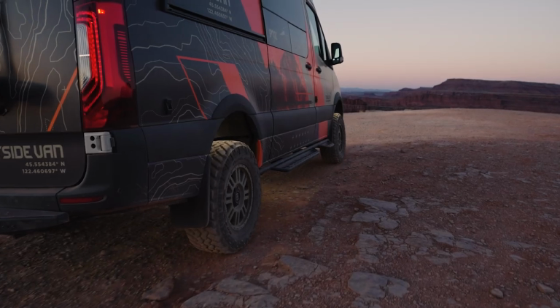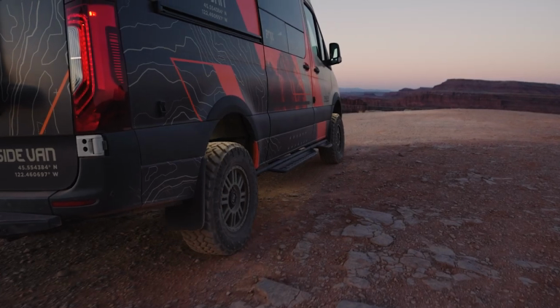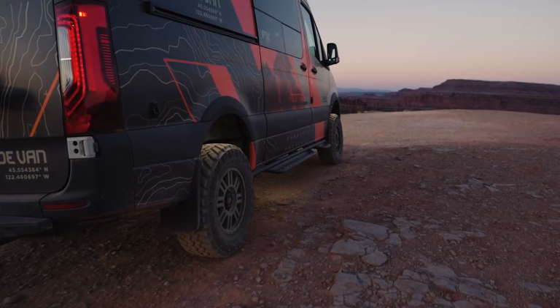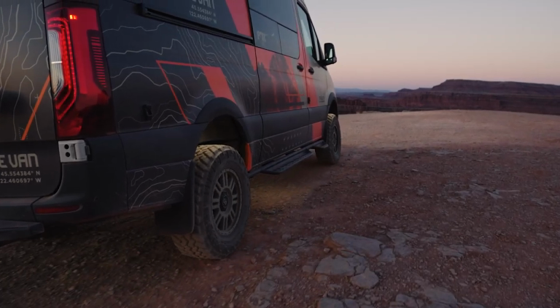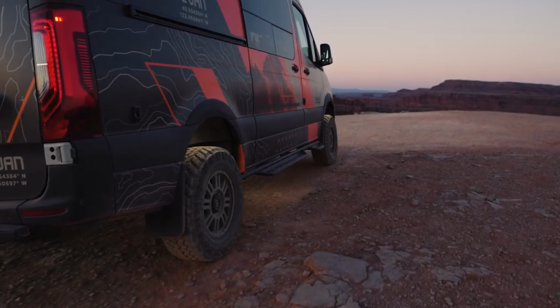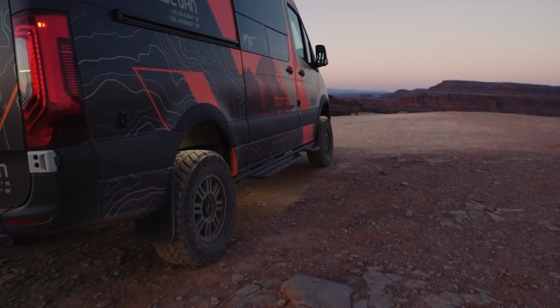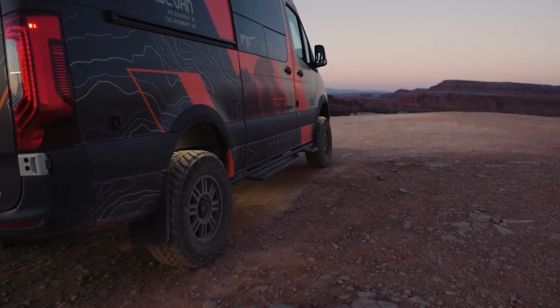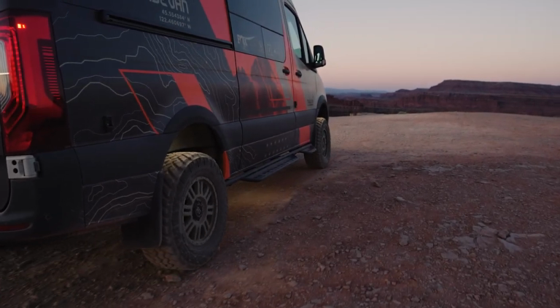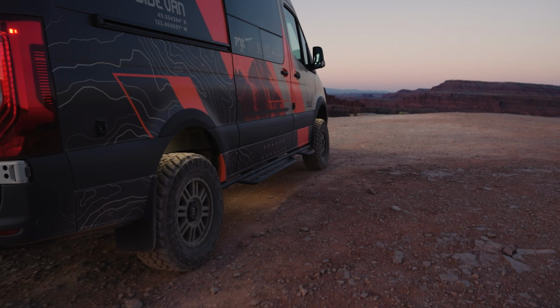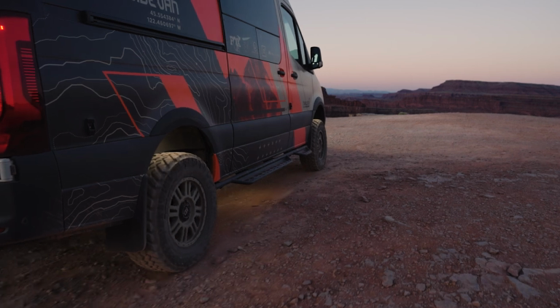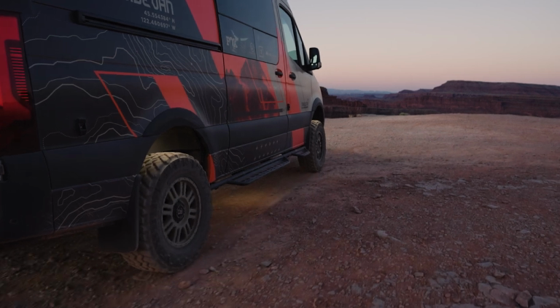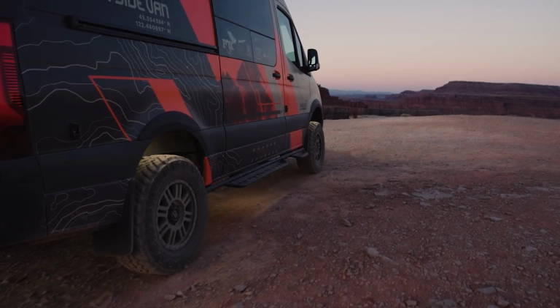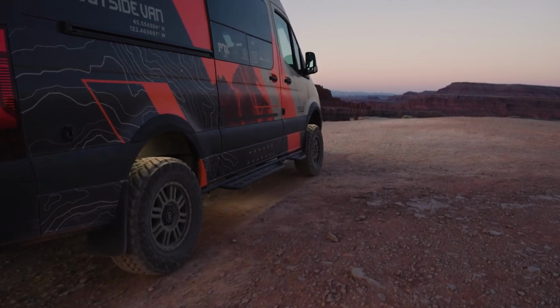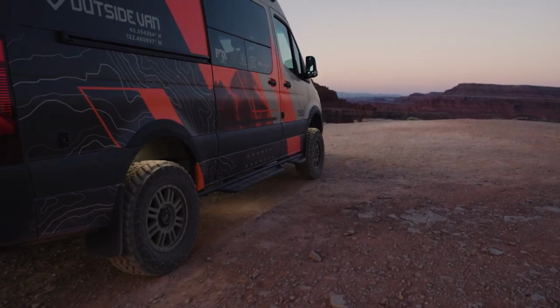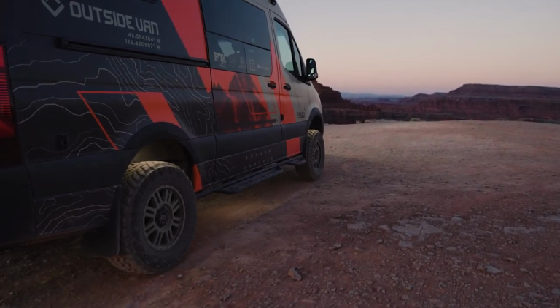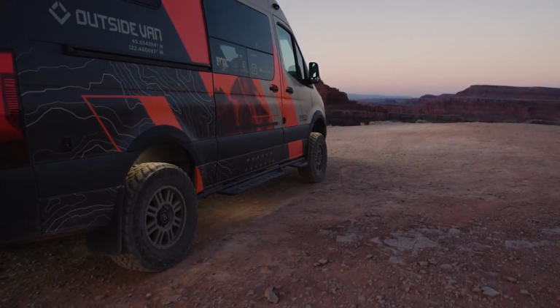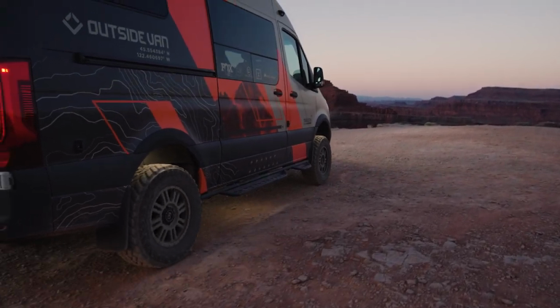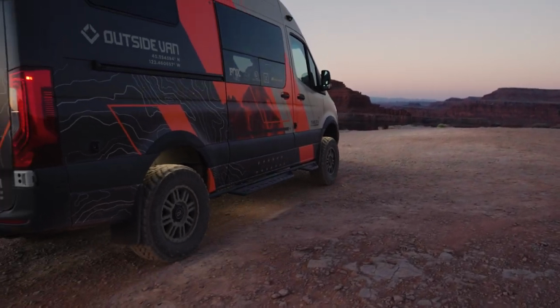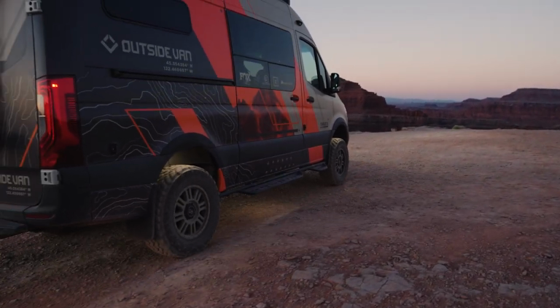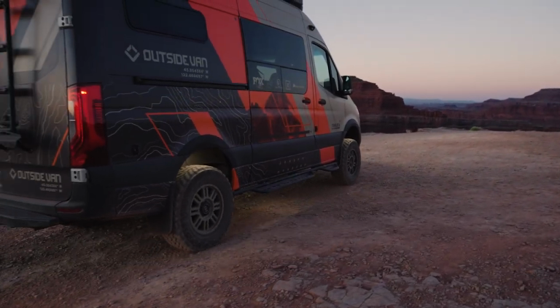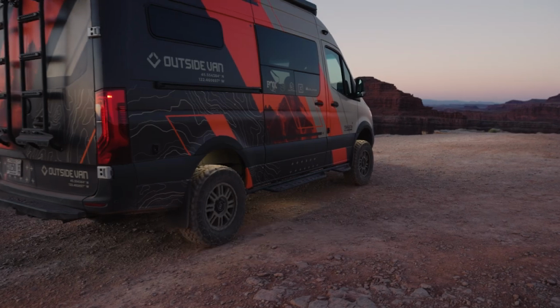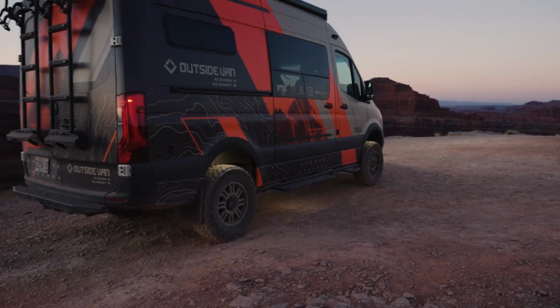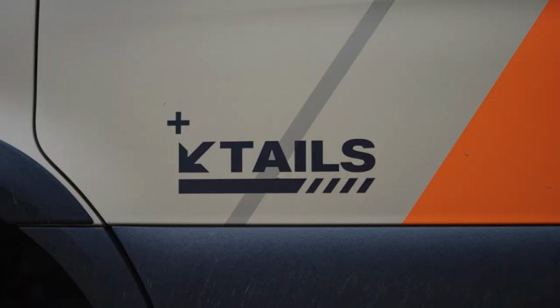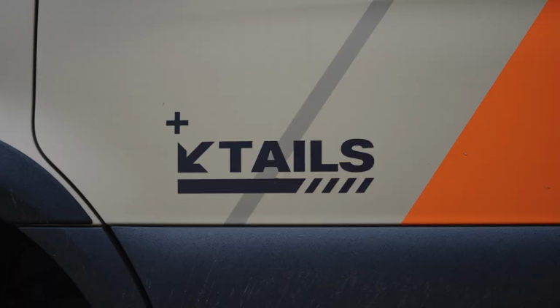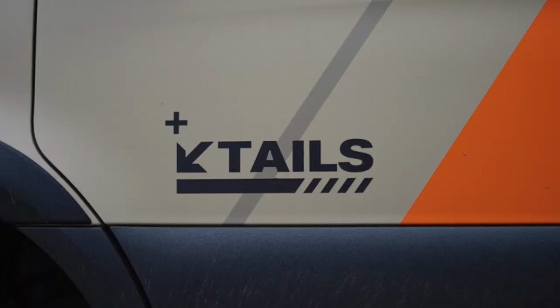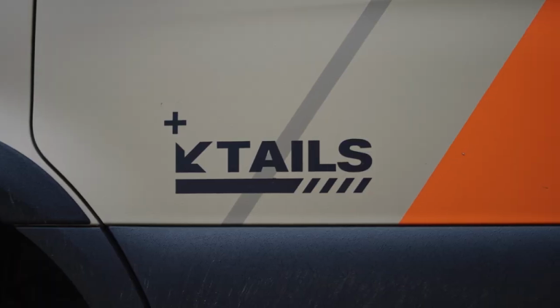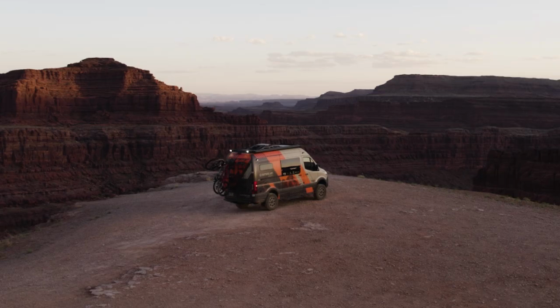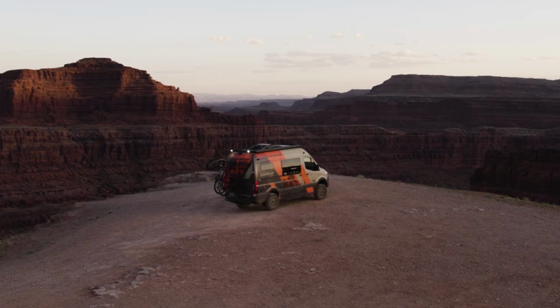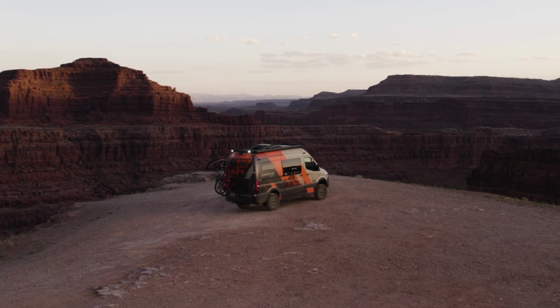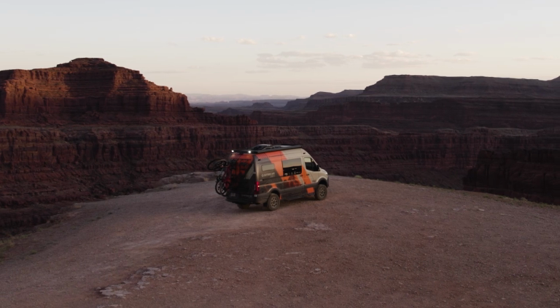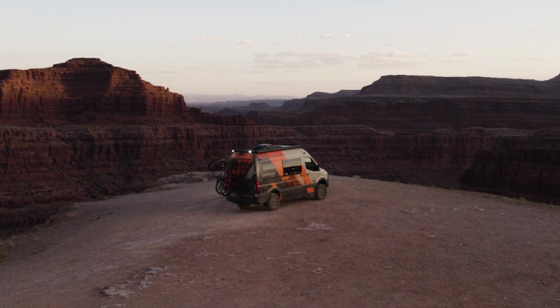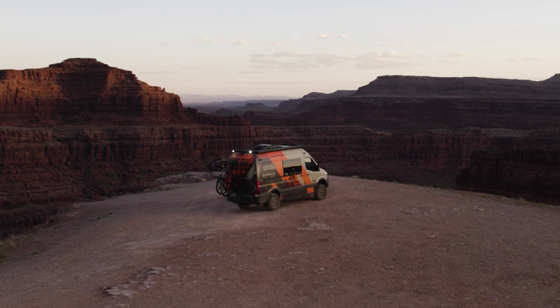In this video, we're going to walk through the process of creating one of our latest builds — Outside Van's newest demo van, Tails, the ultimate mobile bike mechanic station.